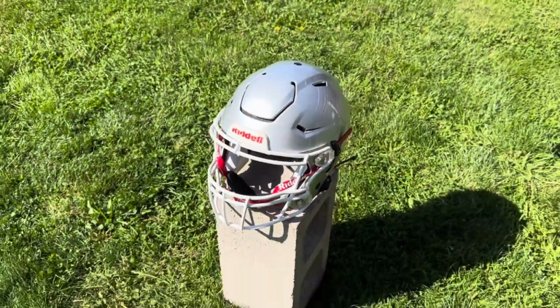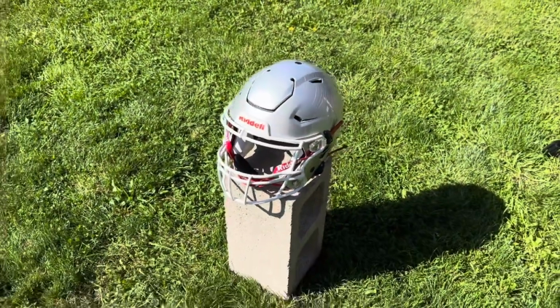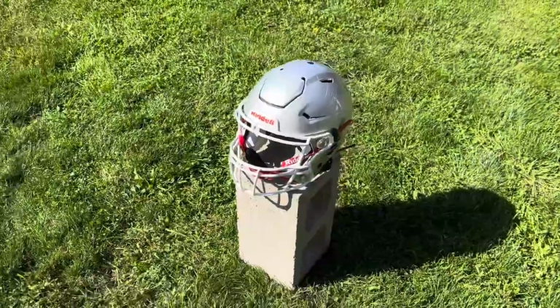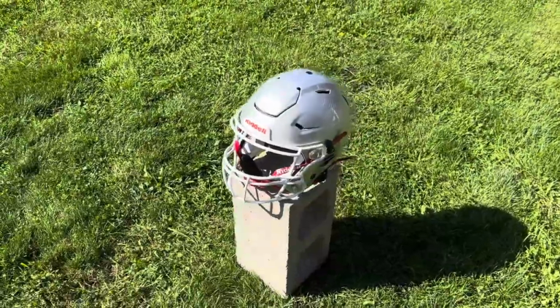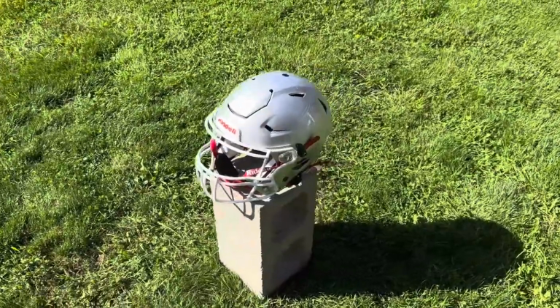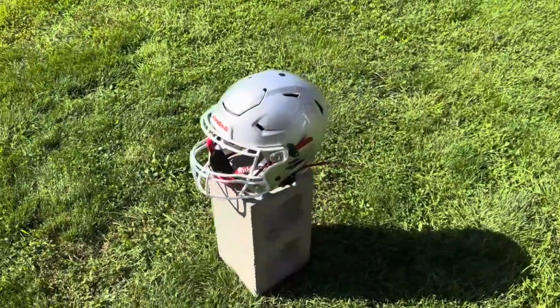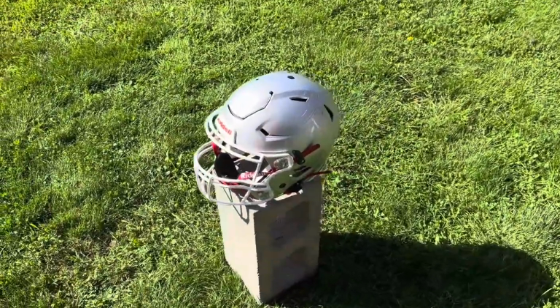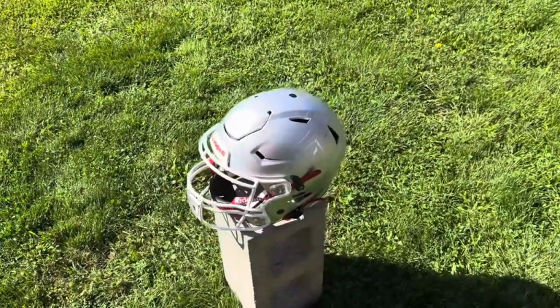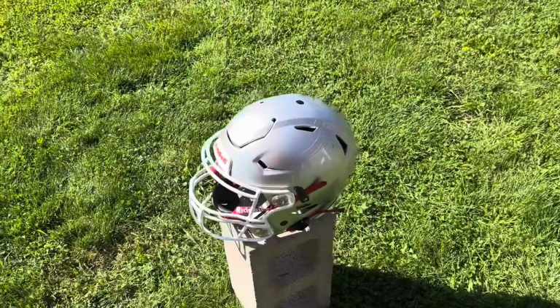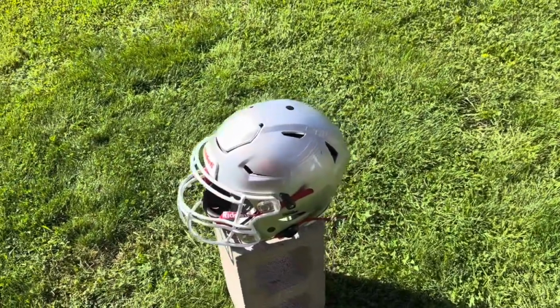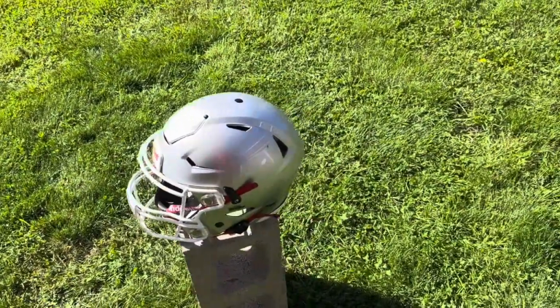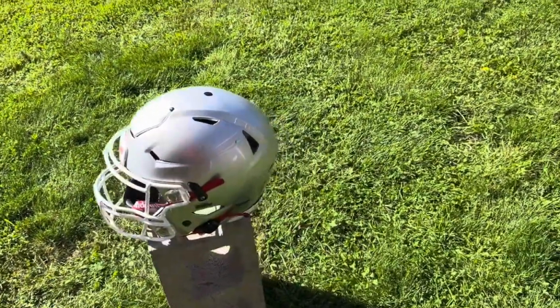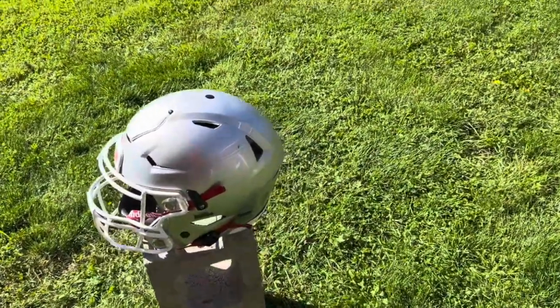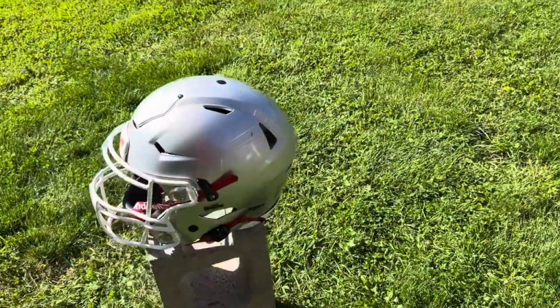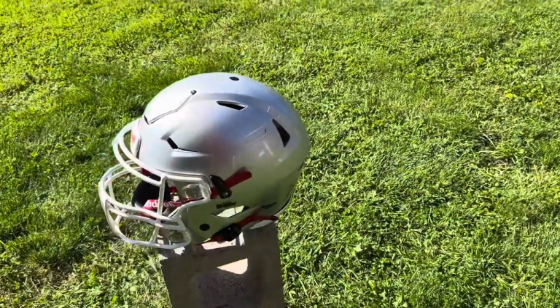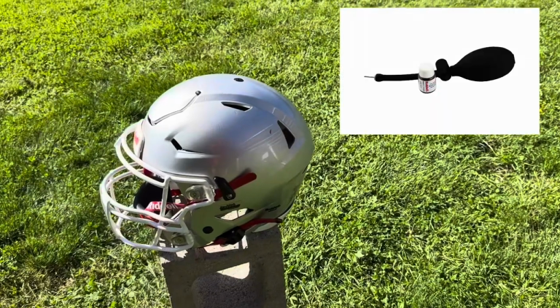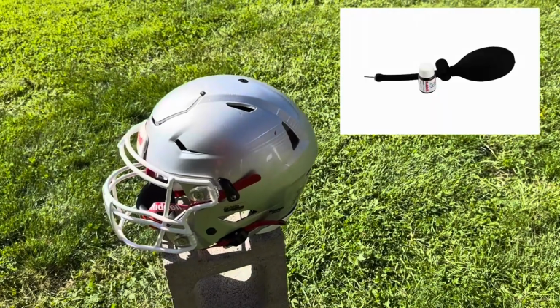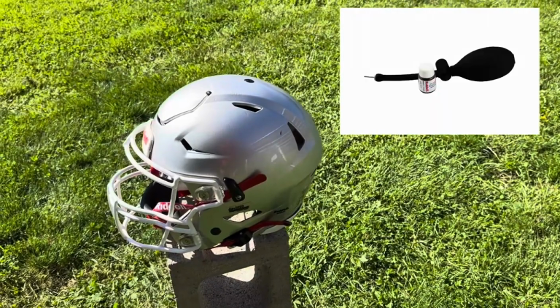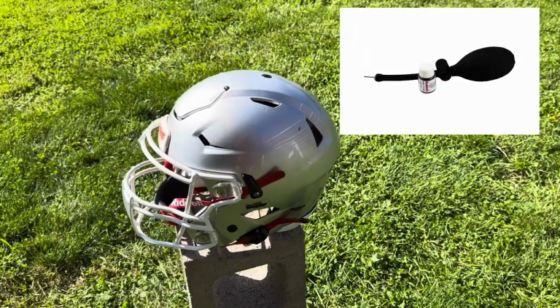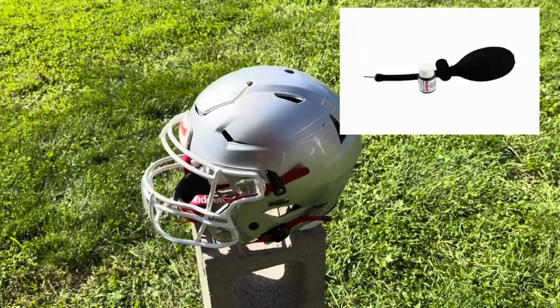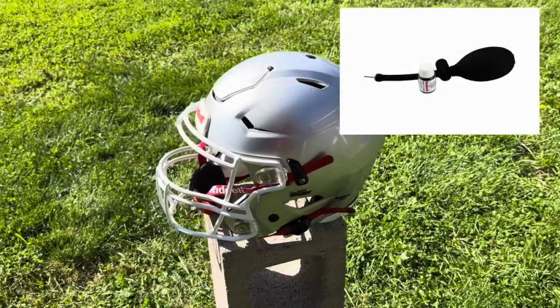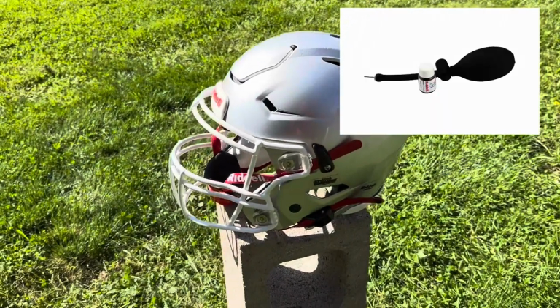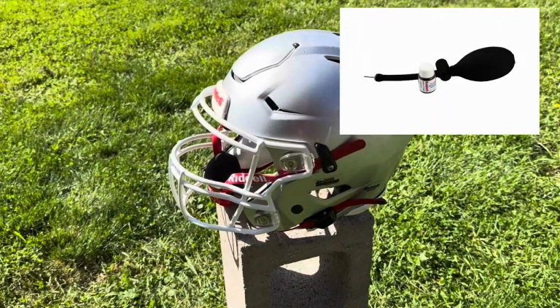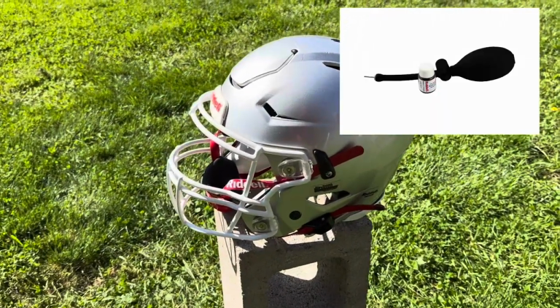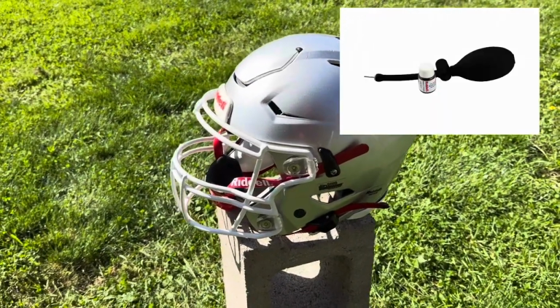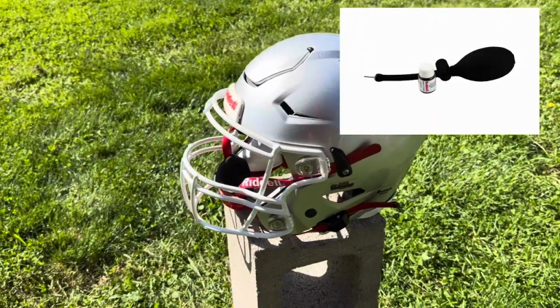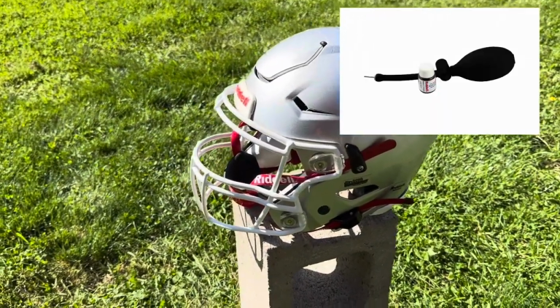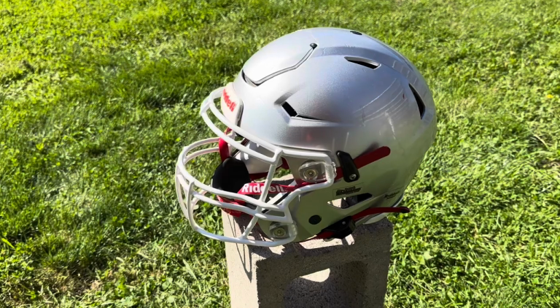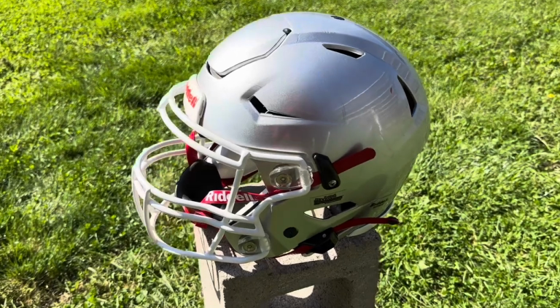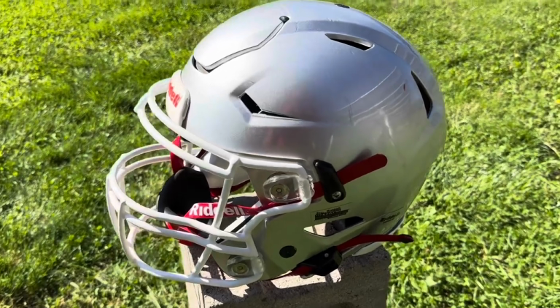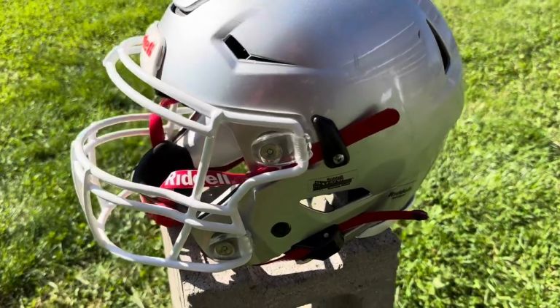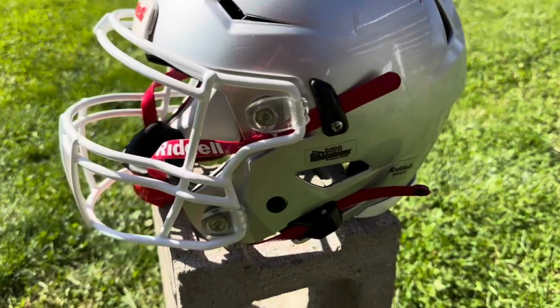Now, a fun fact: you can't use a regular pump in this thing. You don't want to pop those pads. So if you do pick this helmet up, I strongly suggest picking up the Riddell helmet pump kit as well — it does not come with it, so you have to purchase that separately.